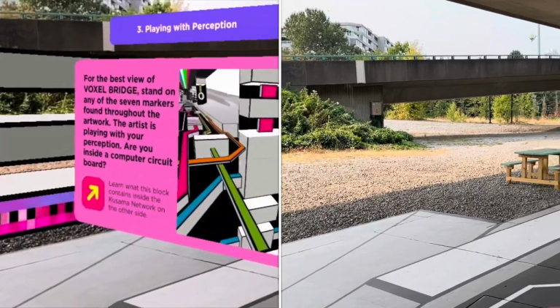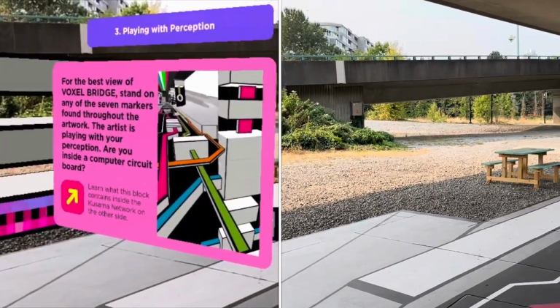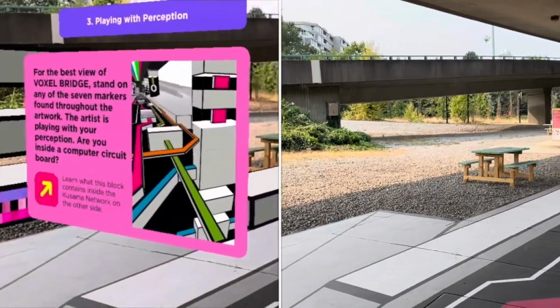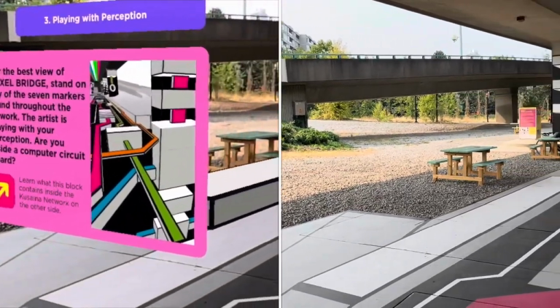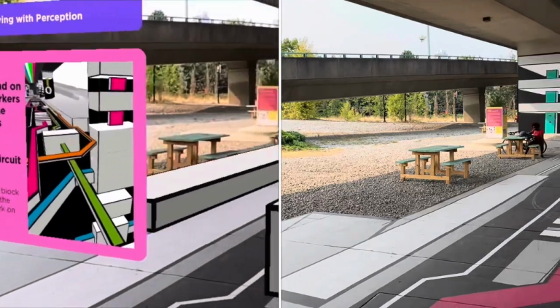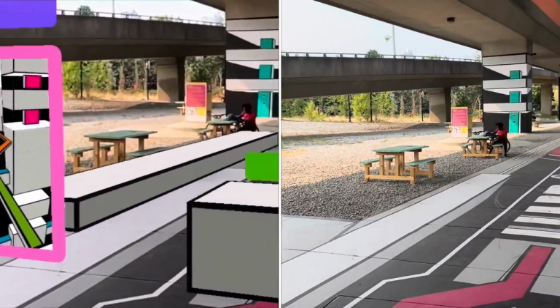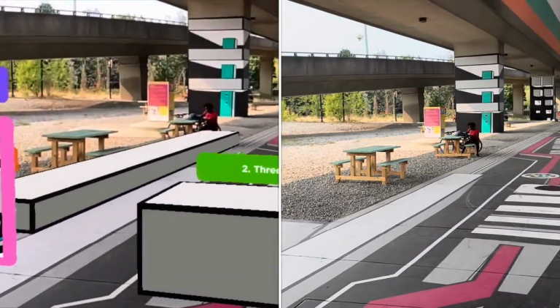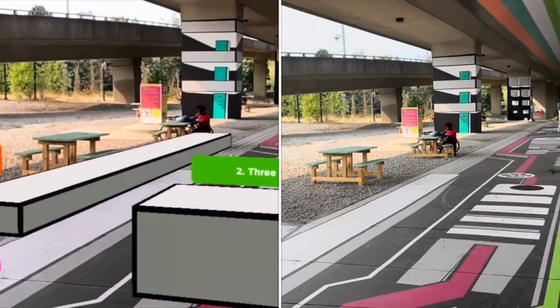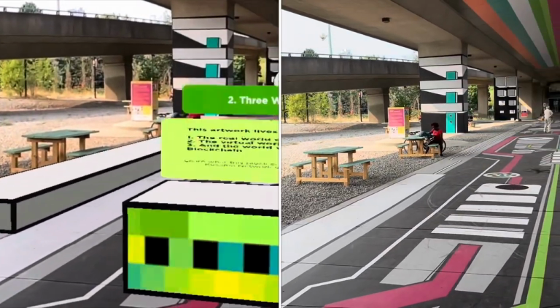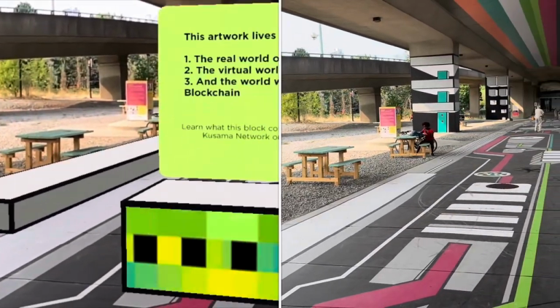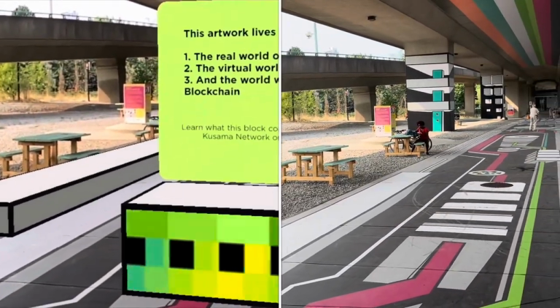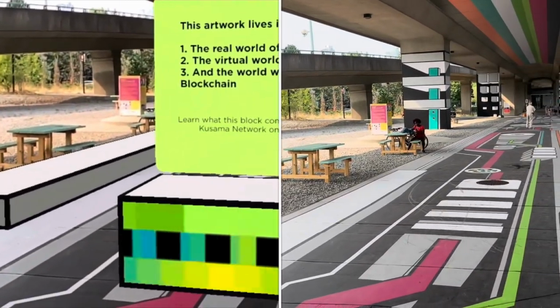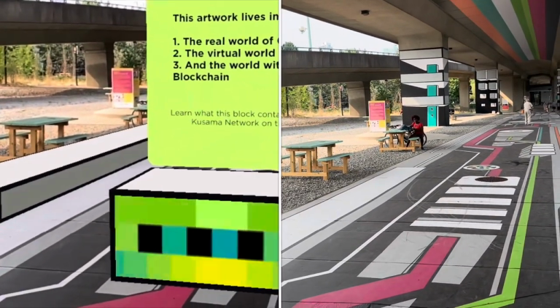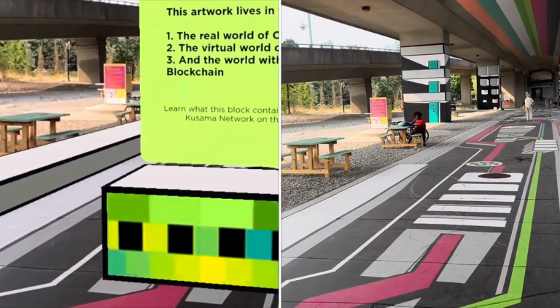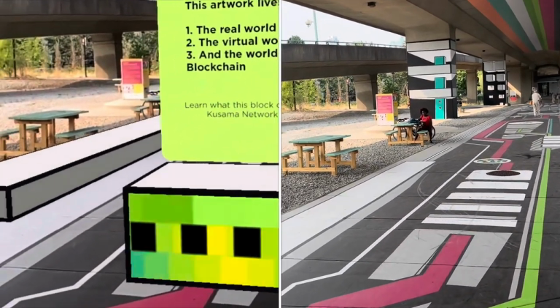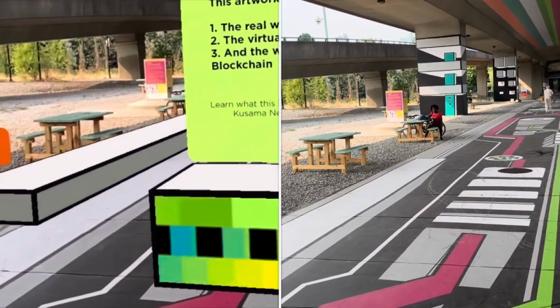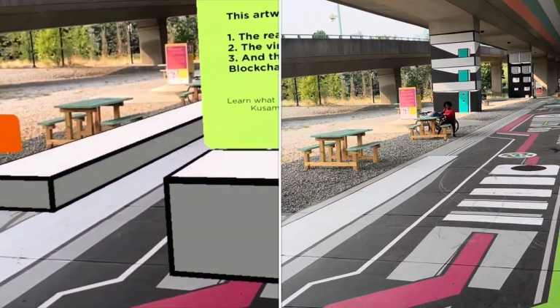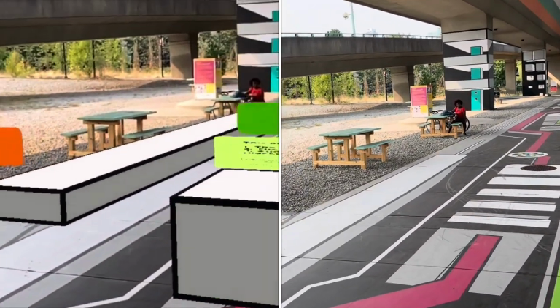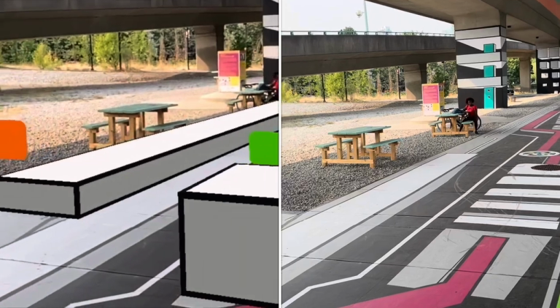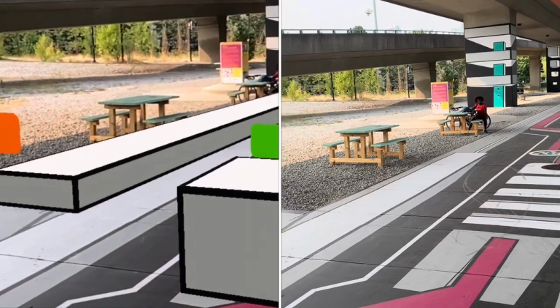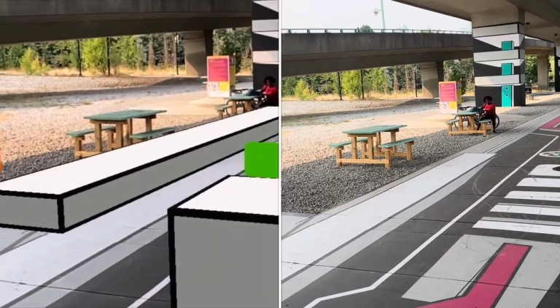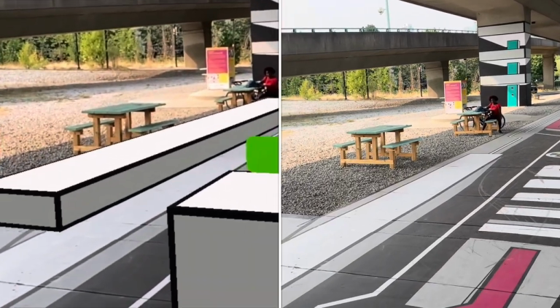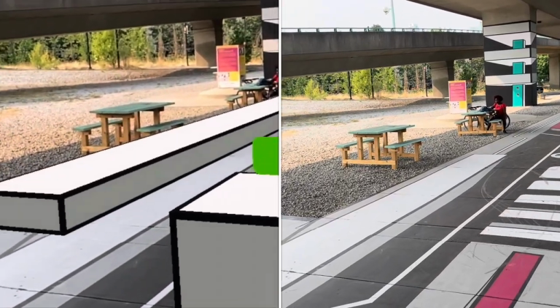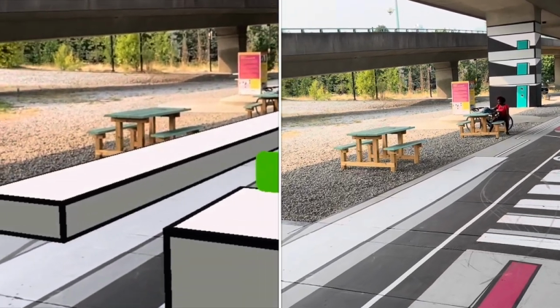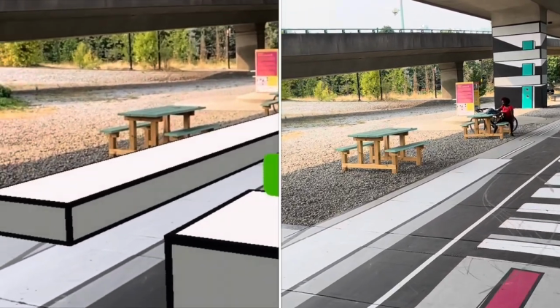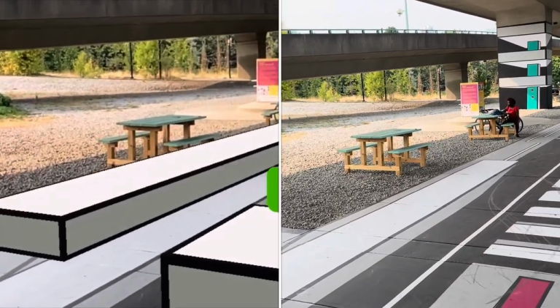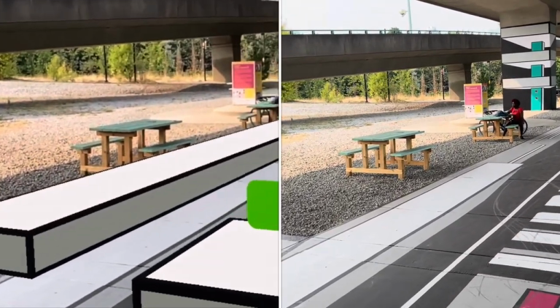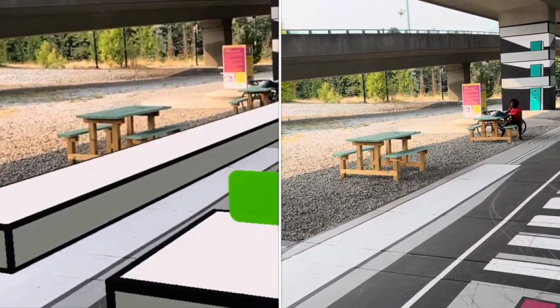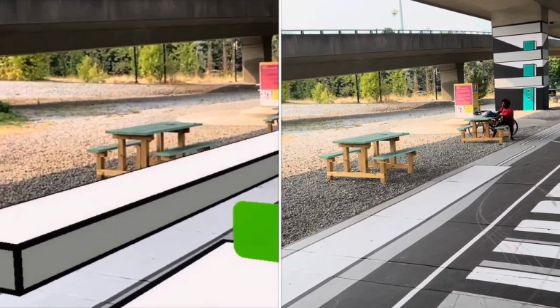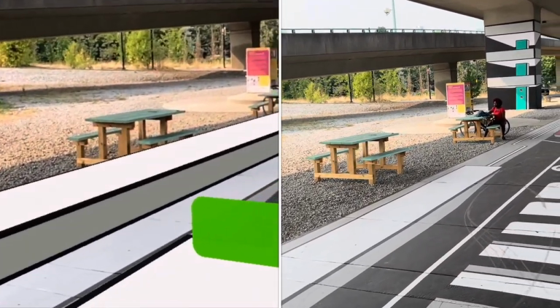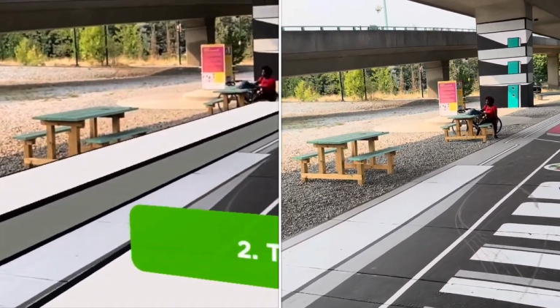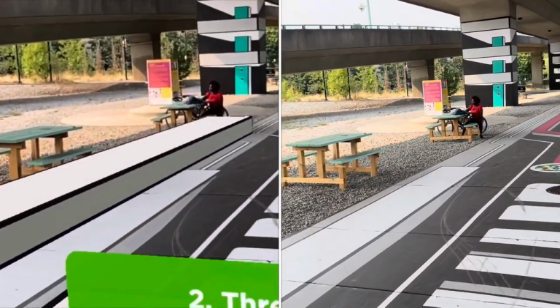Feel free to pause the video at any point to read the information that you see. Don't forget to check out all of the Instagram pages and everything else that goes along with it.